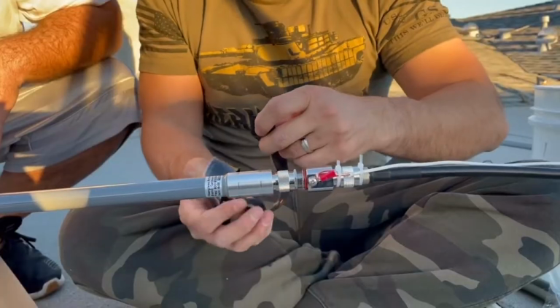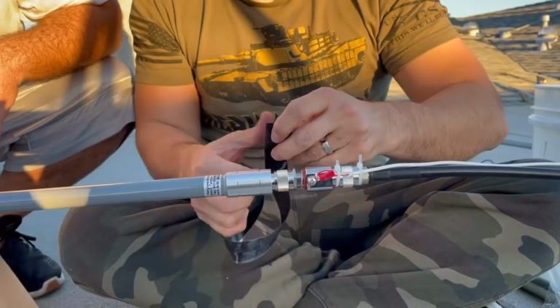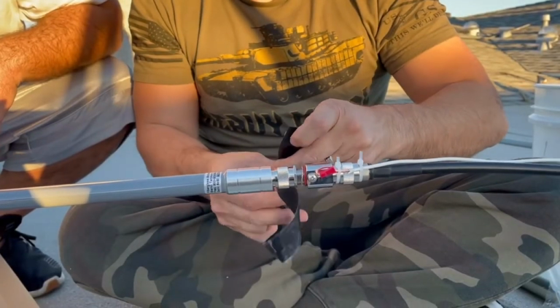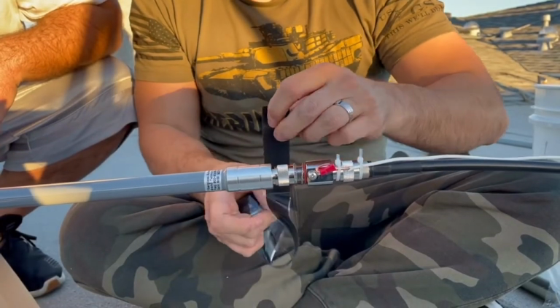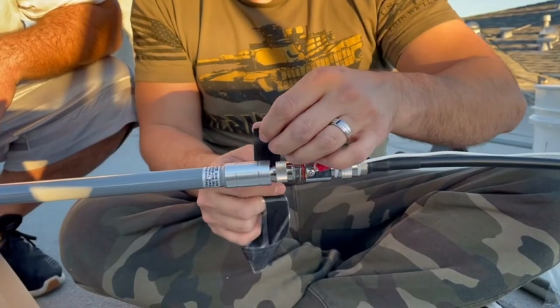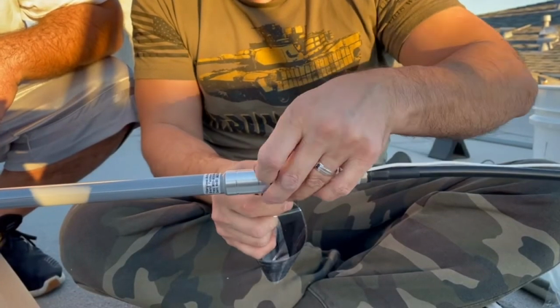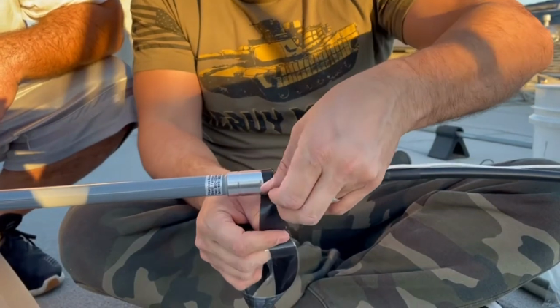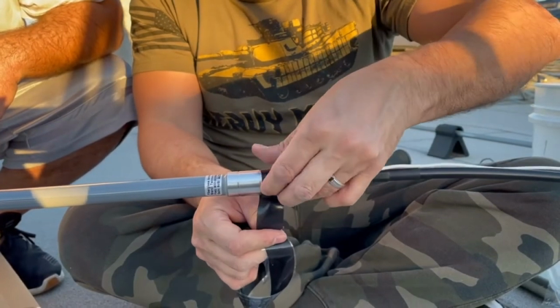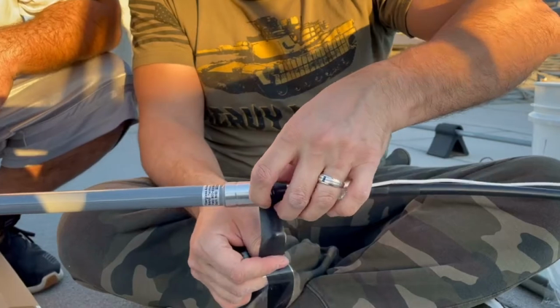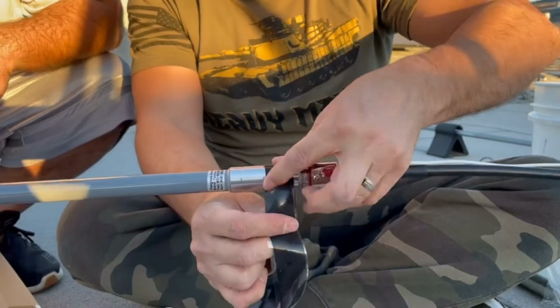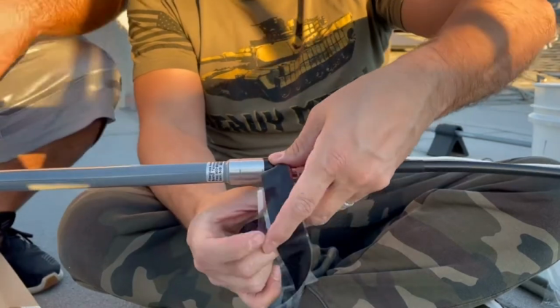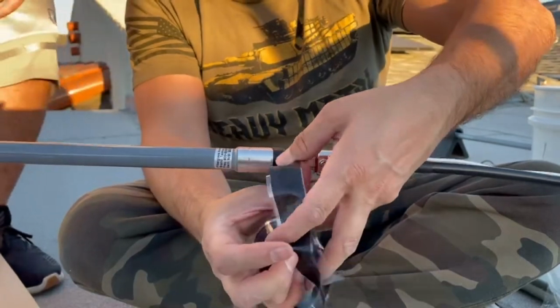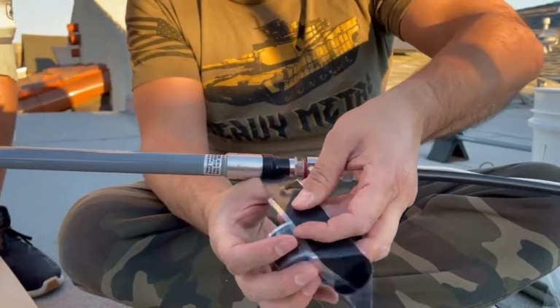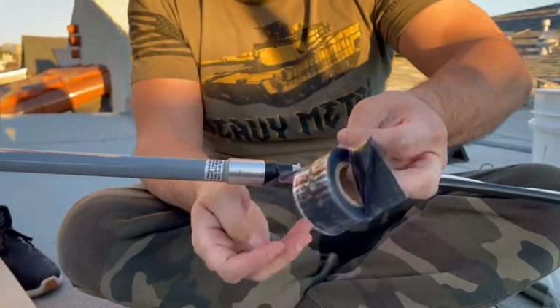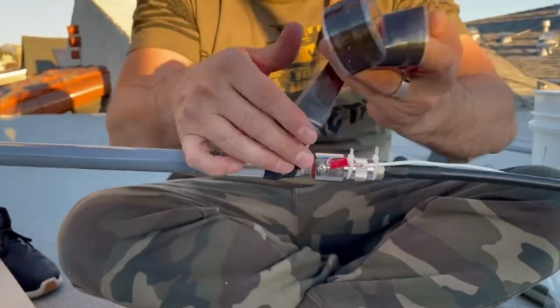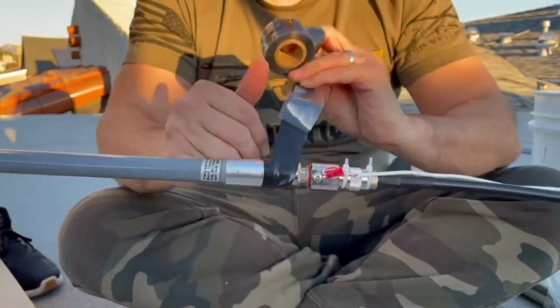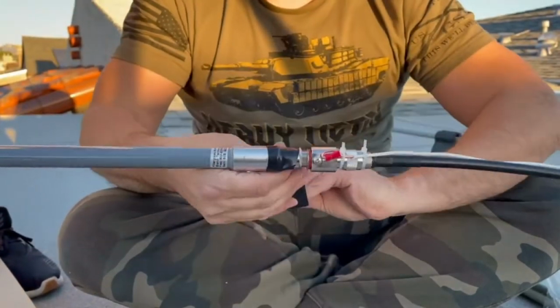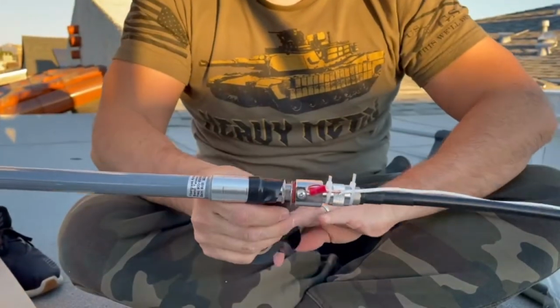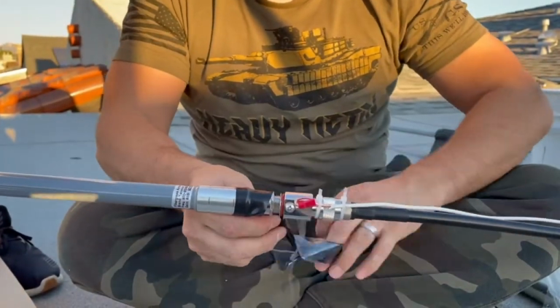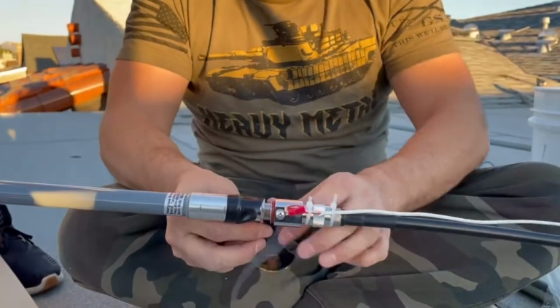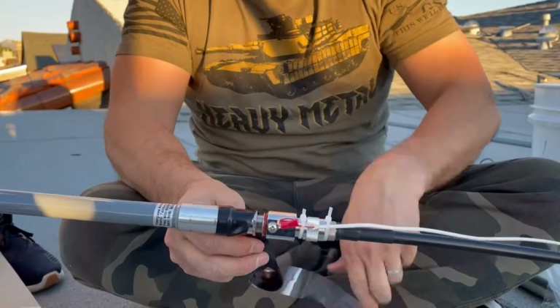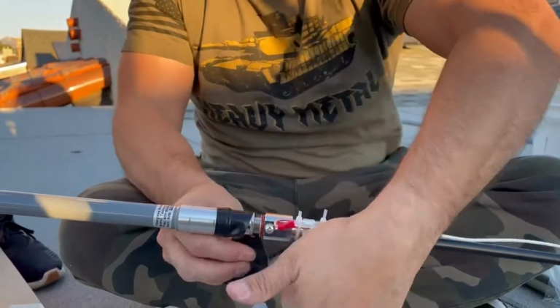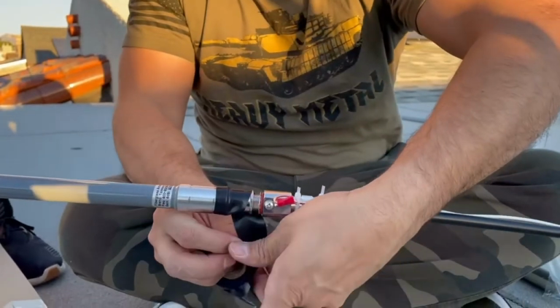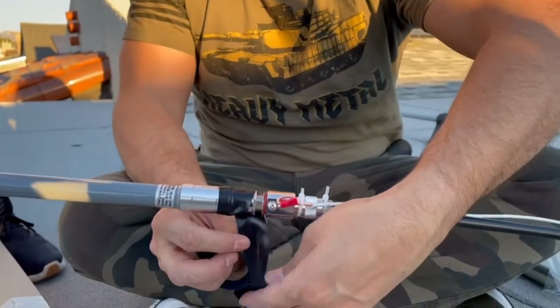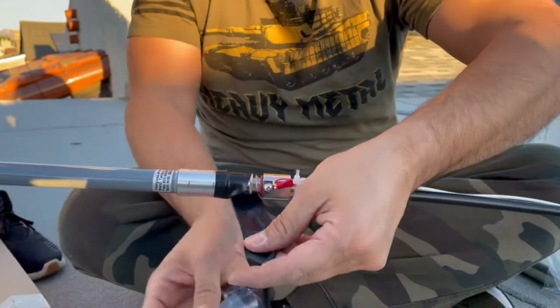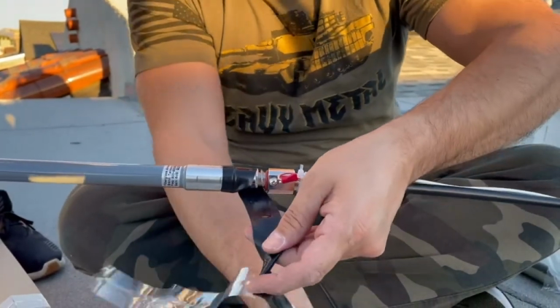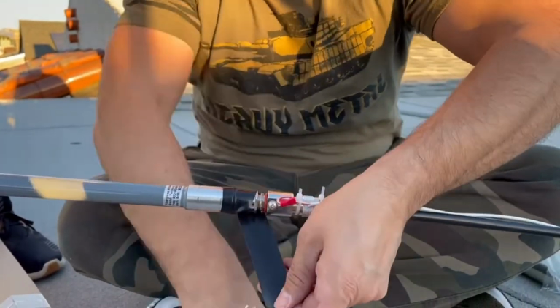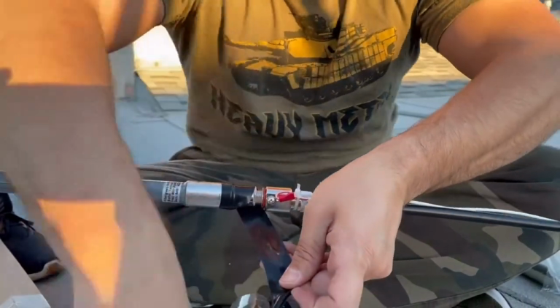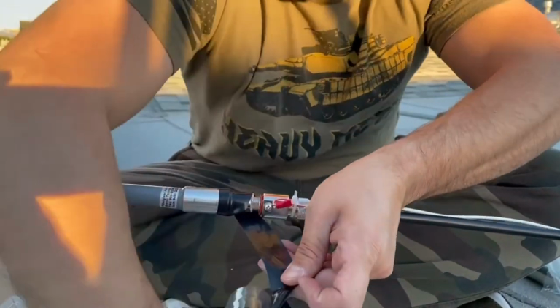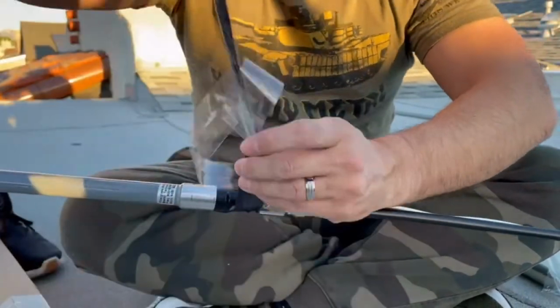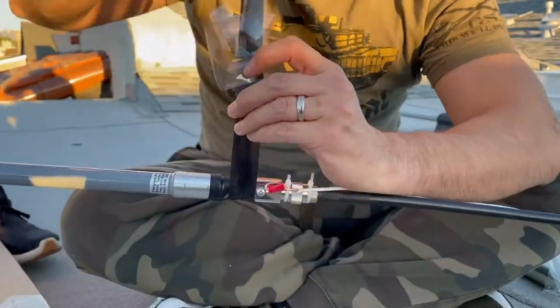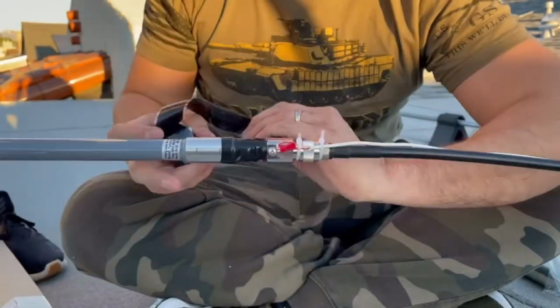We're going to go ahead and start placing this on, and it's pretty cool because it wraps to itself — you guys are going to see in a second. This is going to weatherproof it if it's raining, you've got the elements outside and all that. This is going to help protect it.